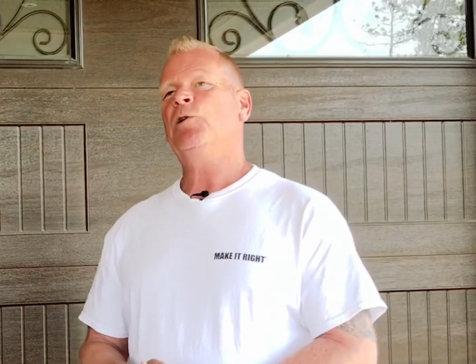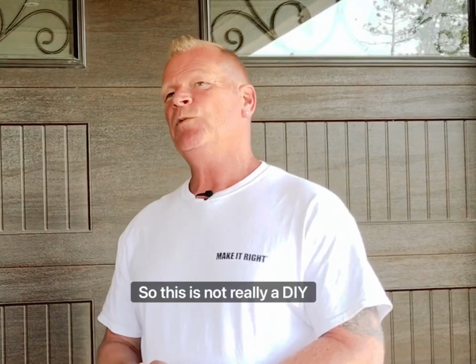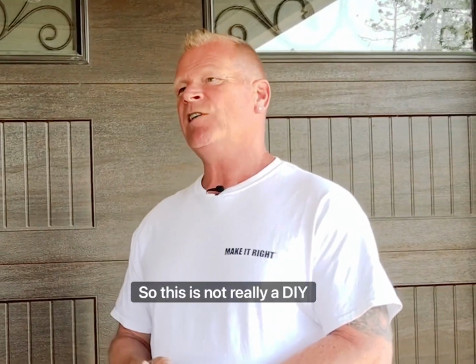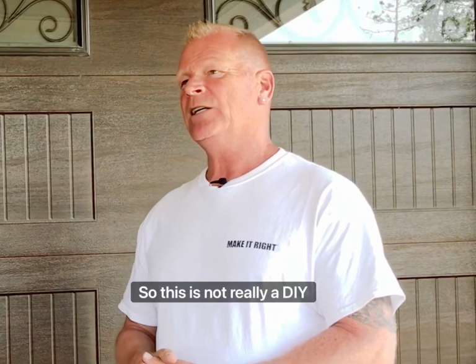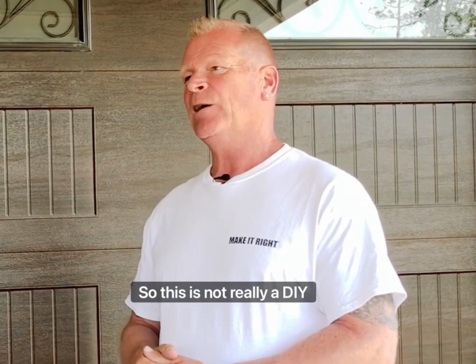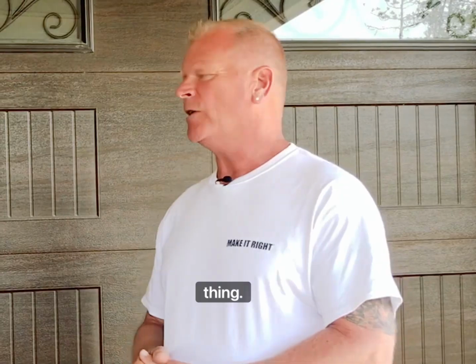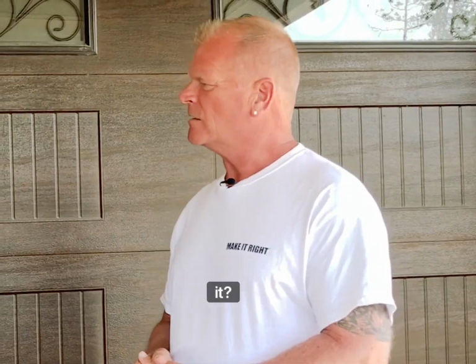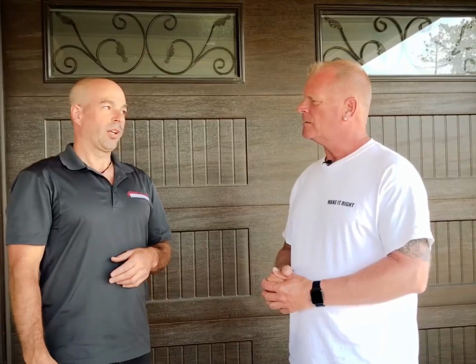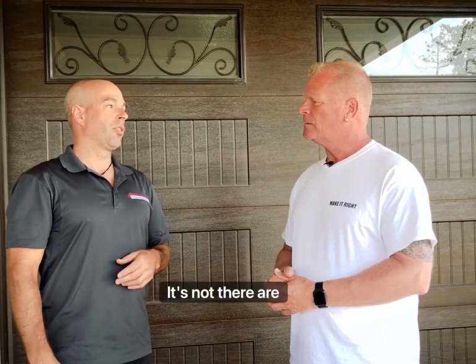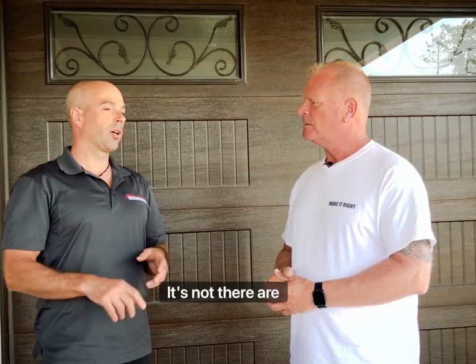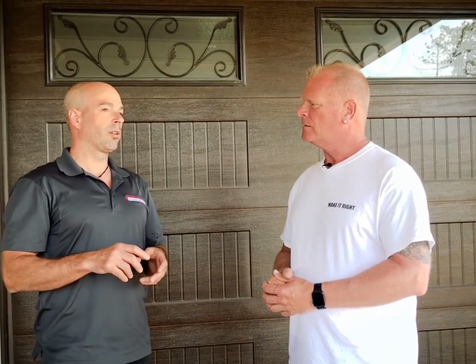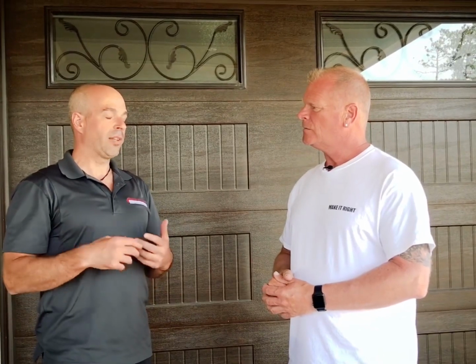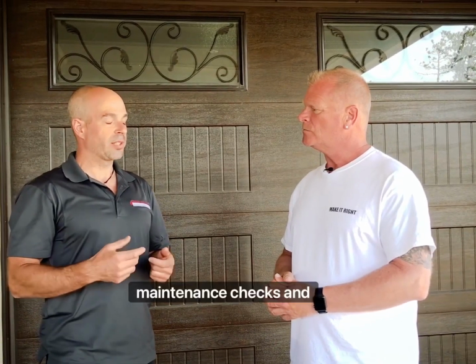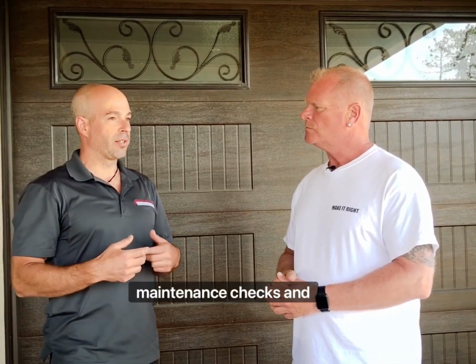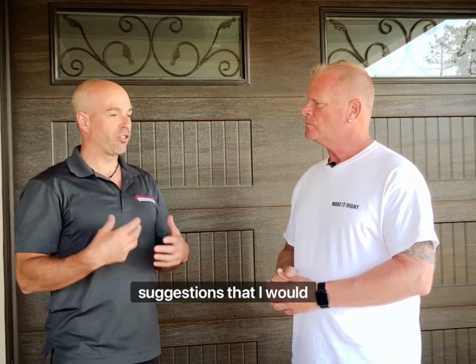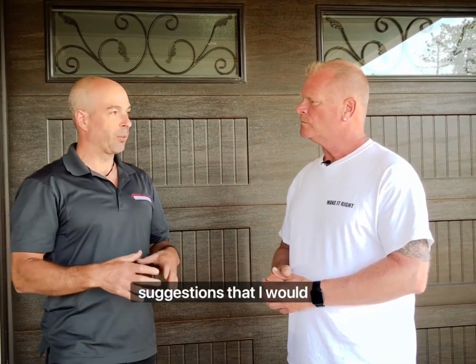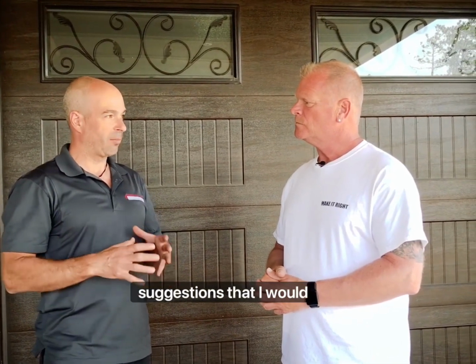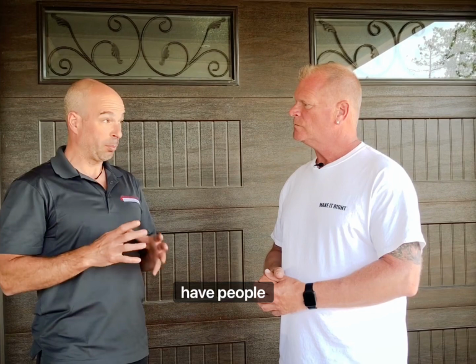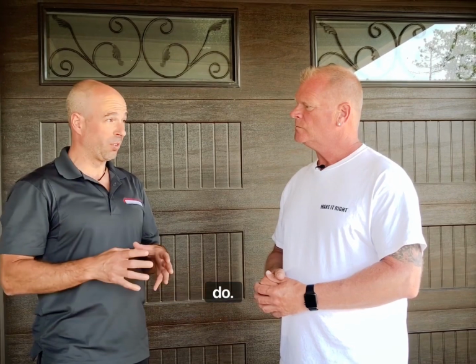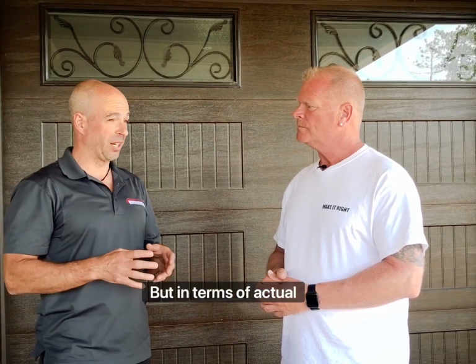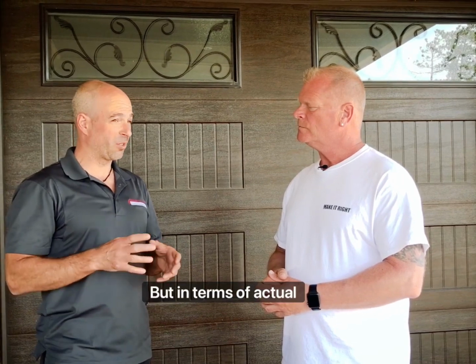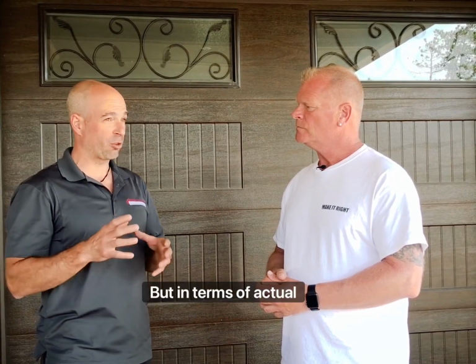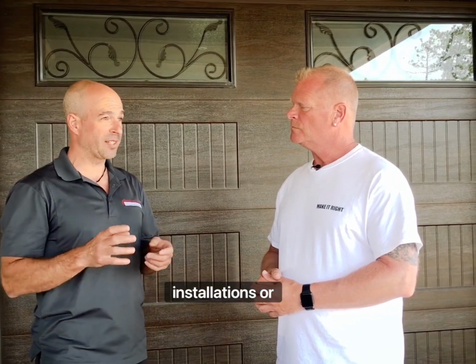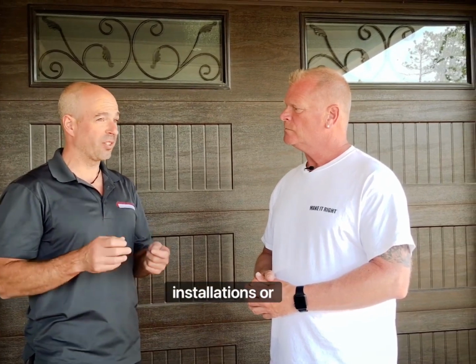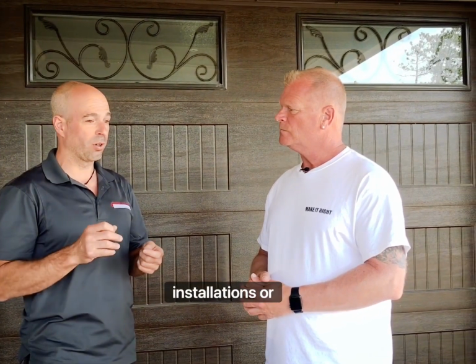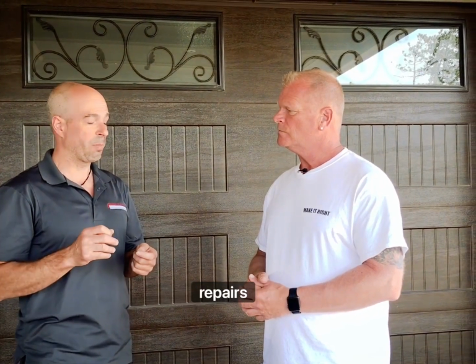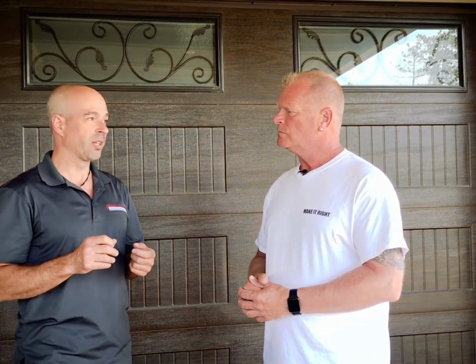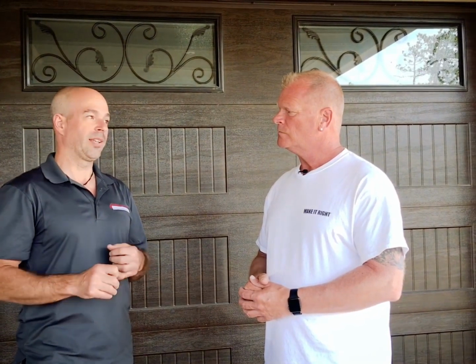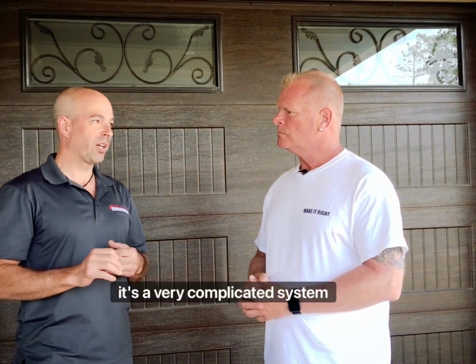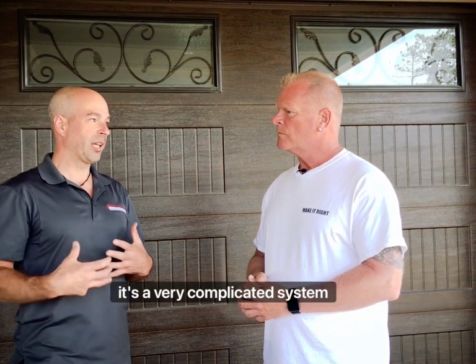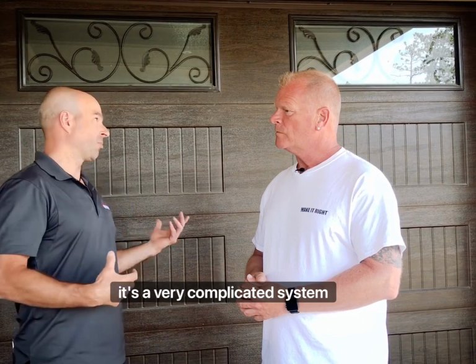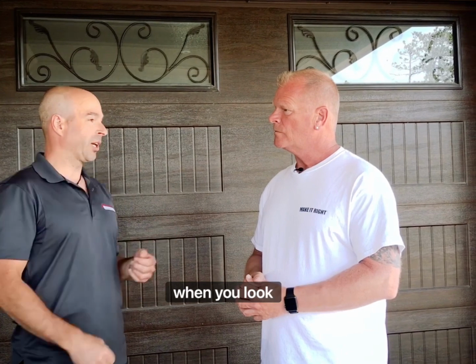So this is not really a DIY thing, is it? It's not. There are maintenance checks and suggestions that I would have people do, but in terms of actual installations or repairs, it's a very complicated system when you look at it.